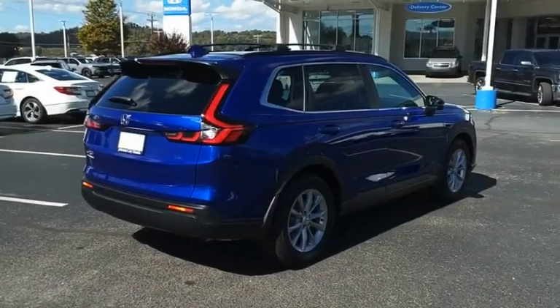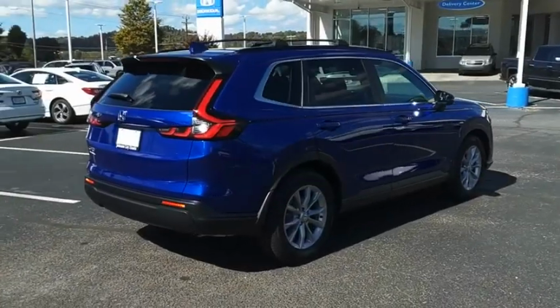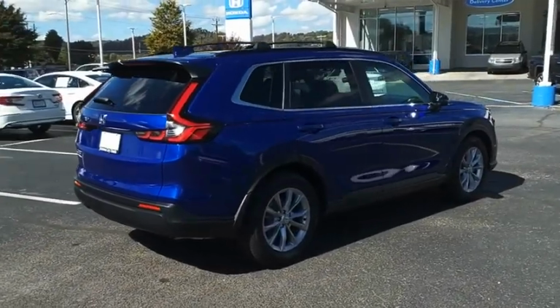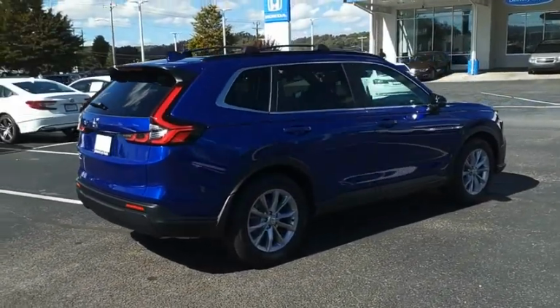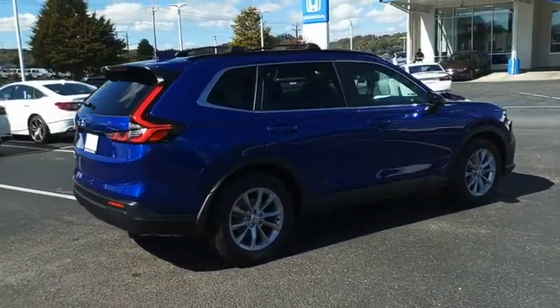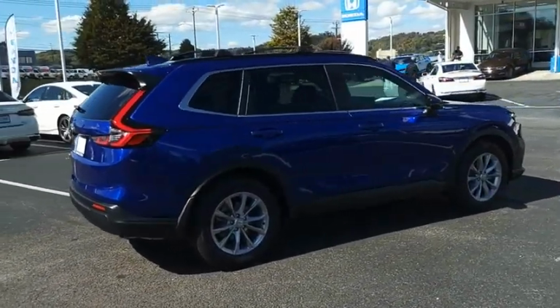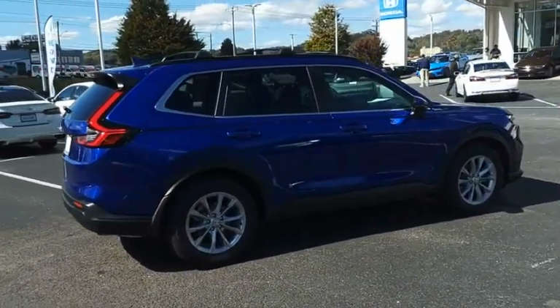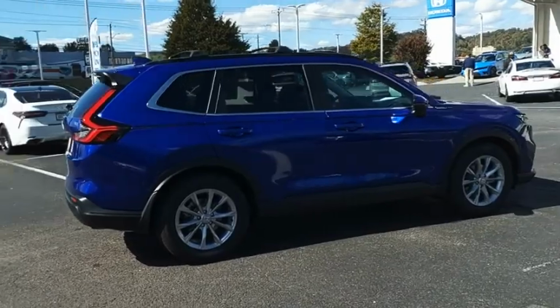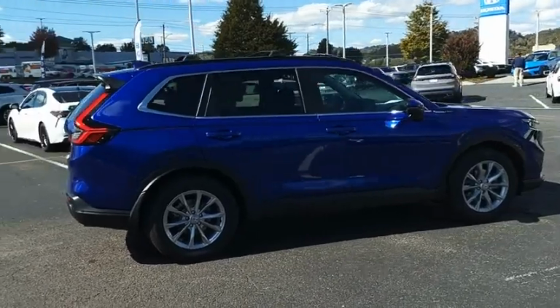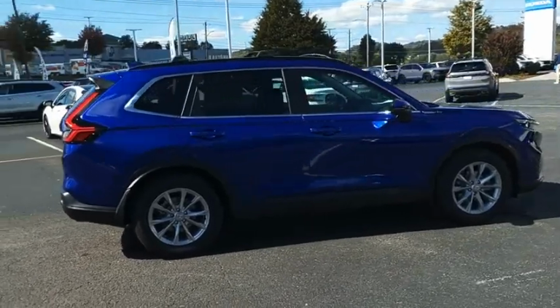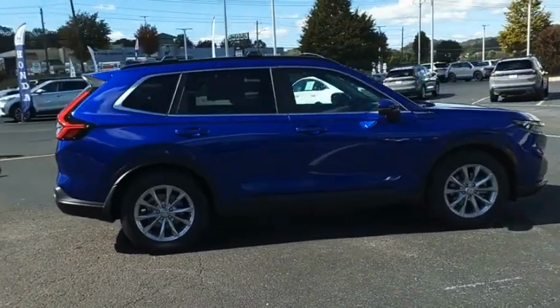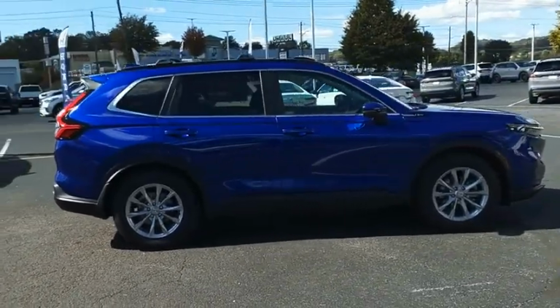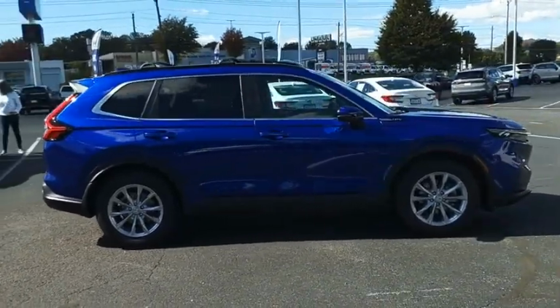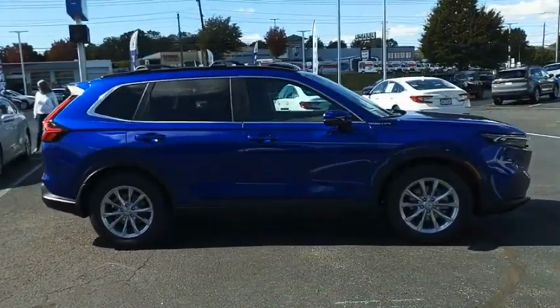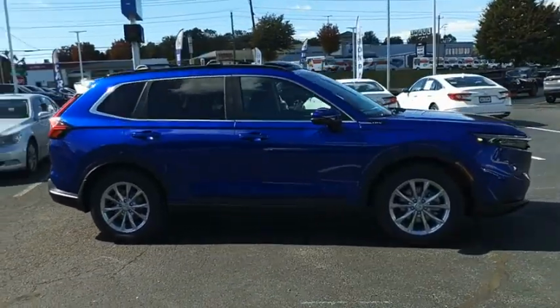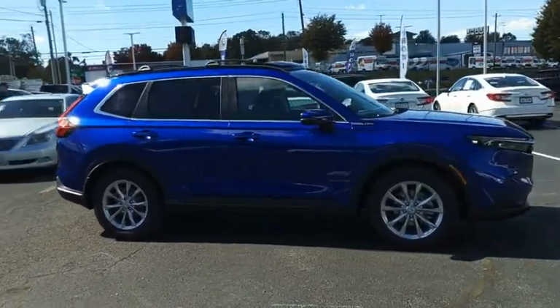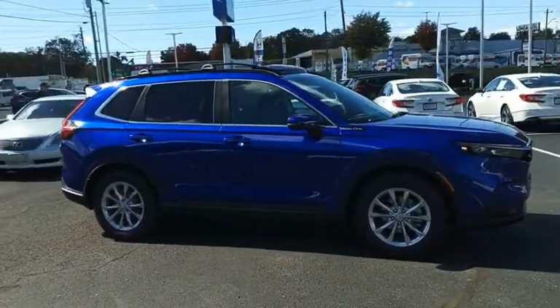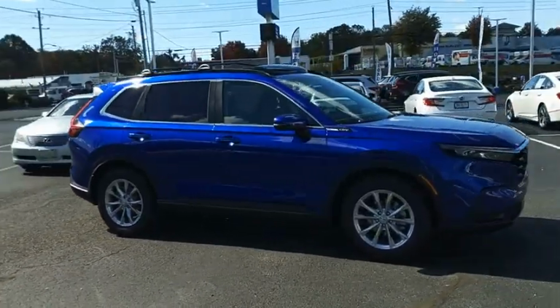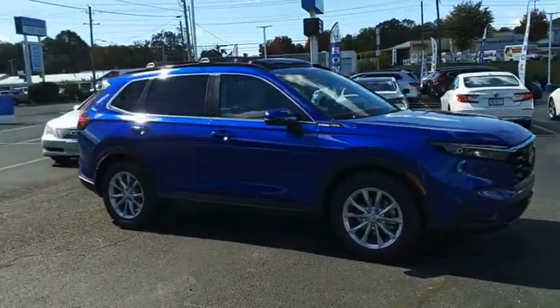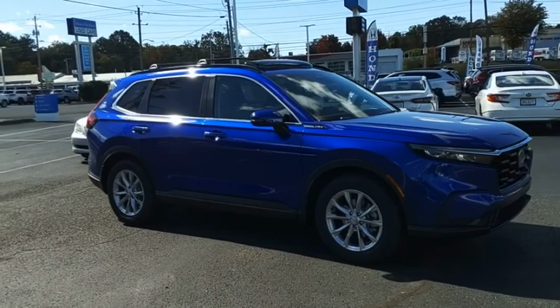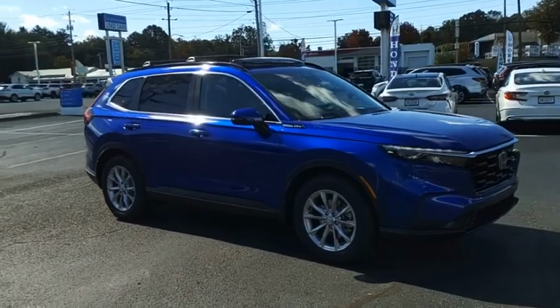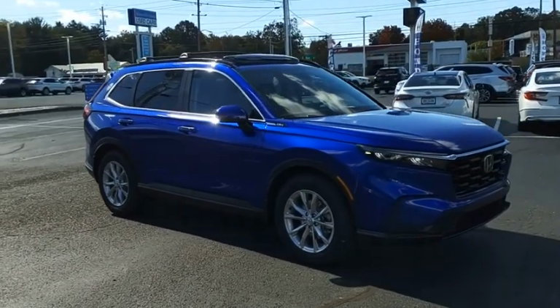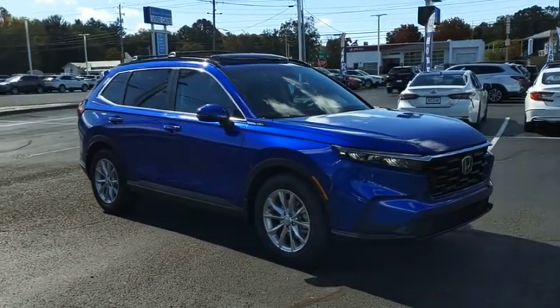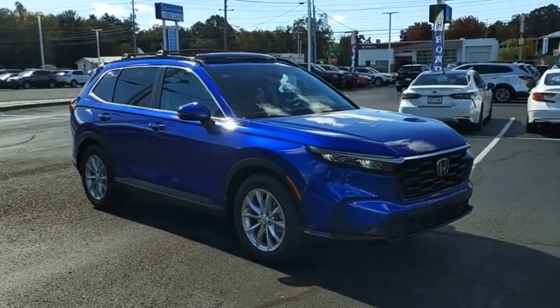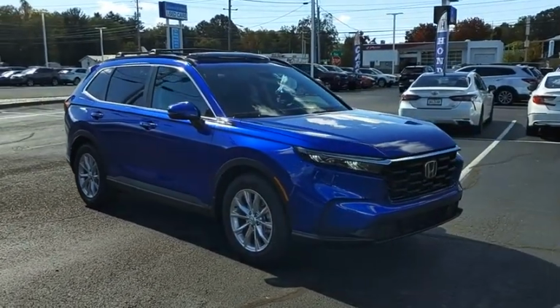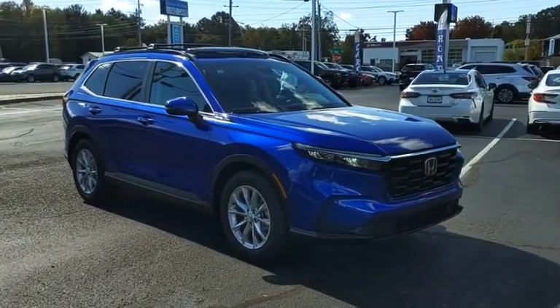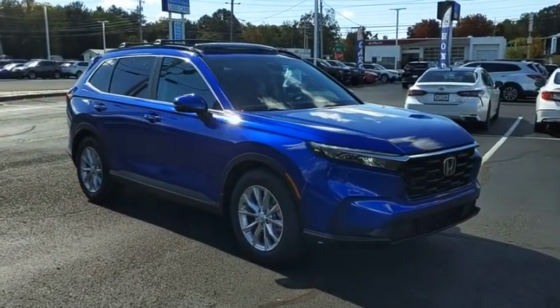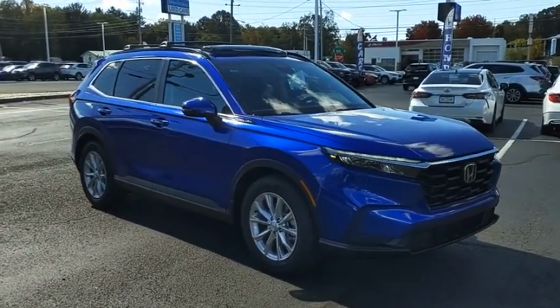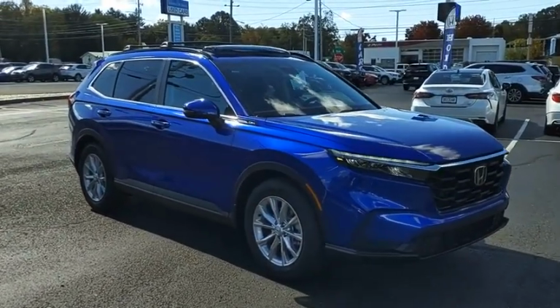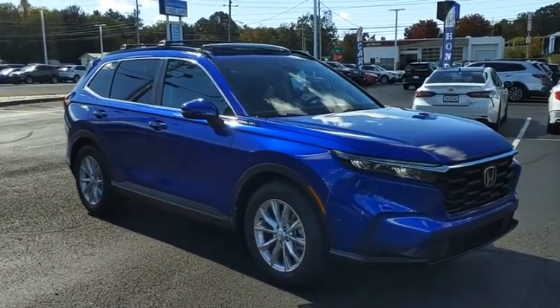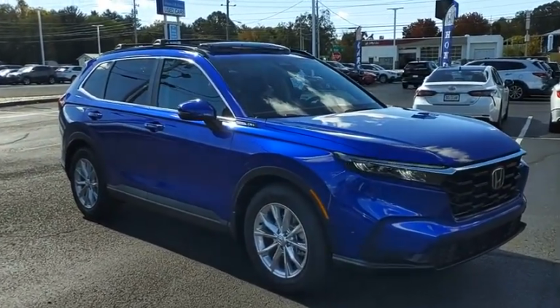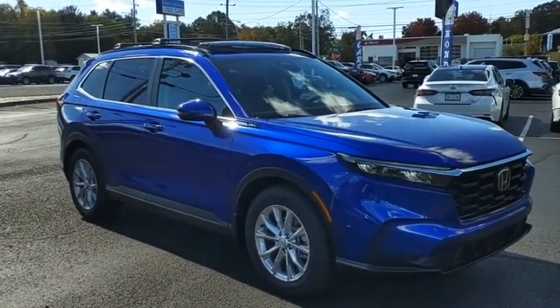The CR-V is a top-recommended vehicle because of its car-like driving manners, good value, cool technology, and comfy interior. Is love at first sight really possible? Let us know when you stop in.